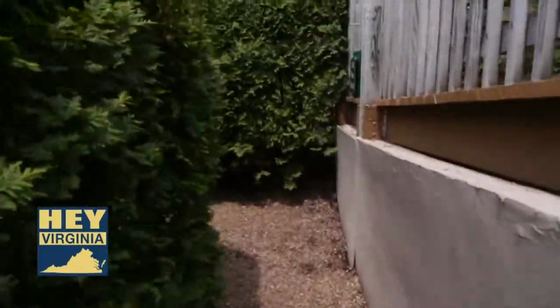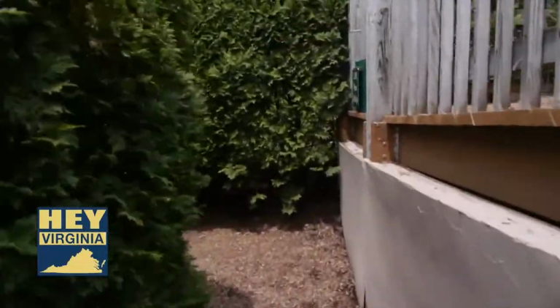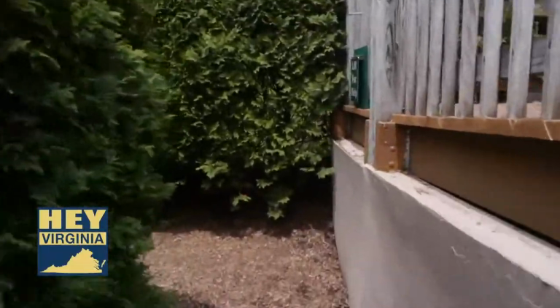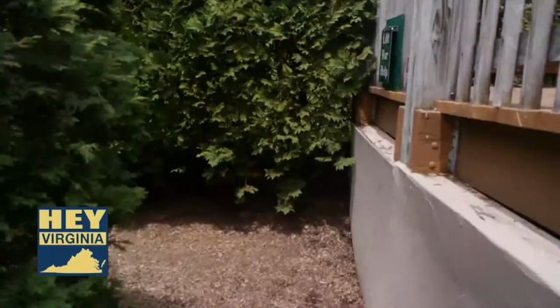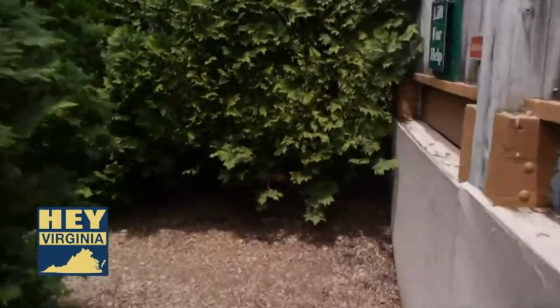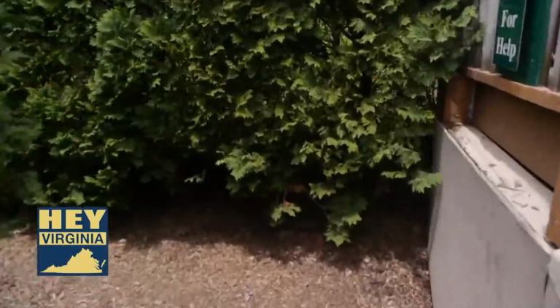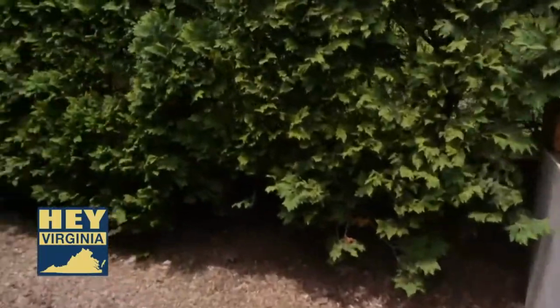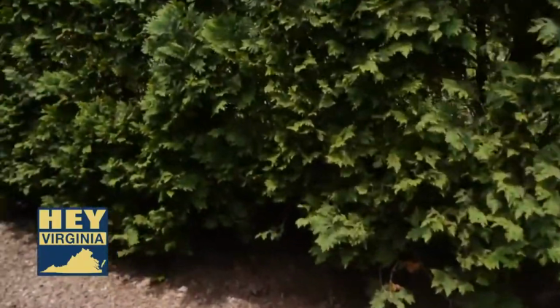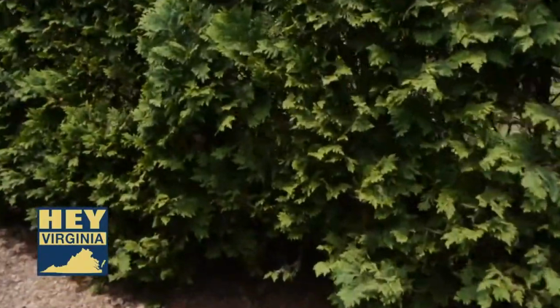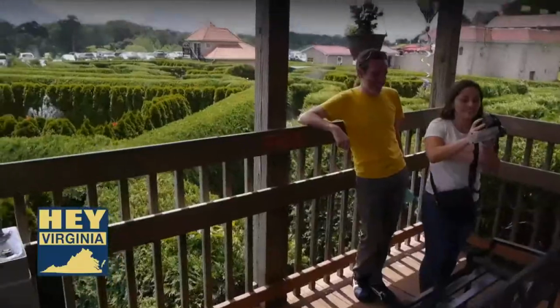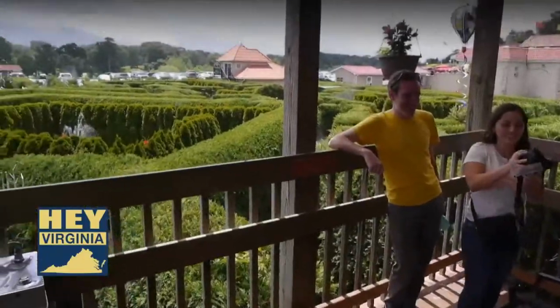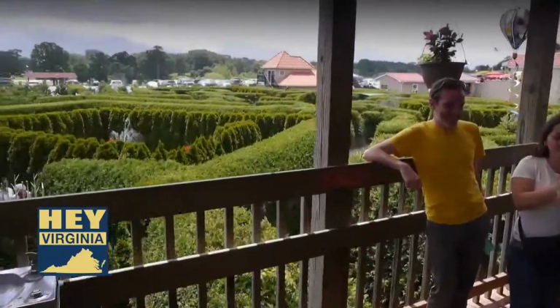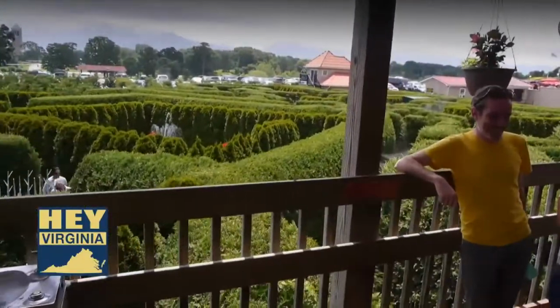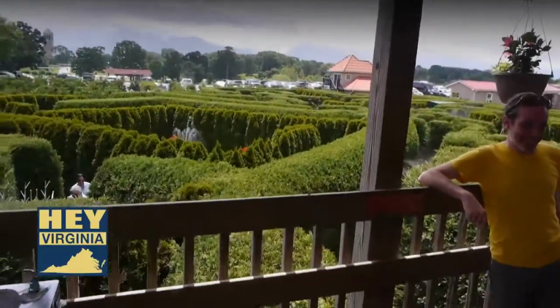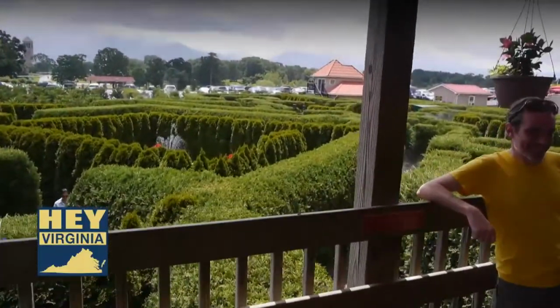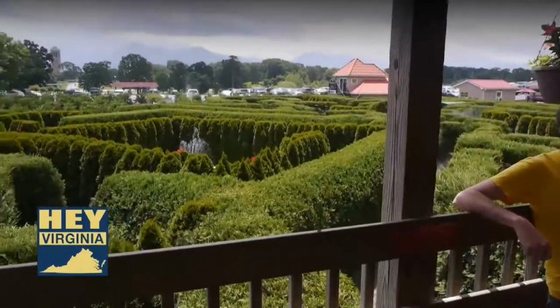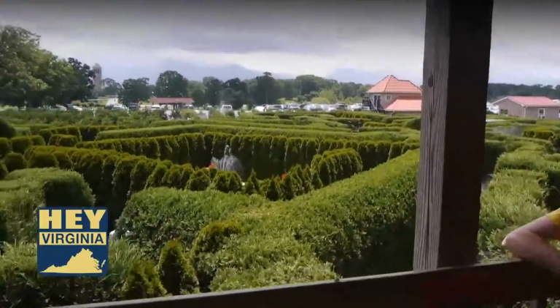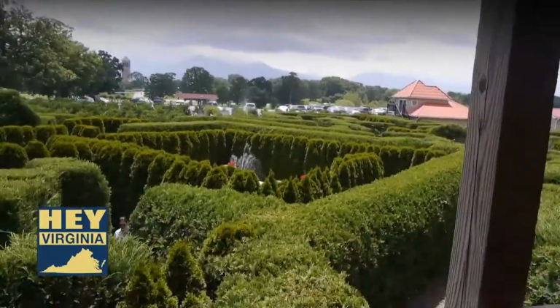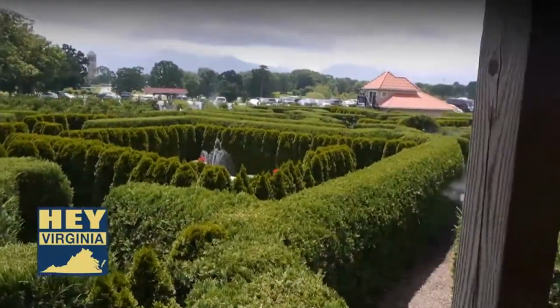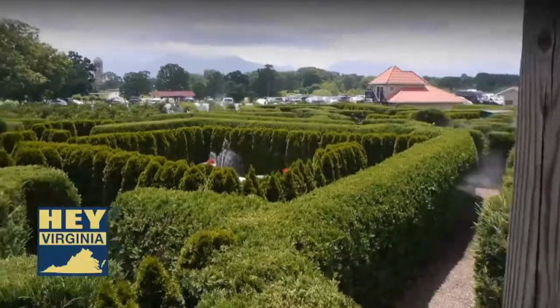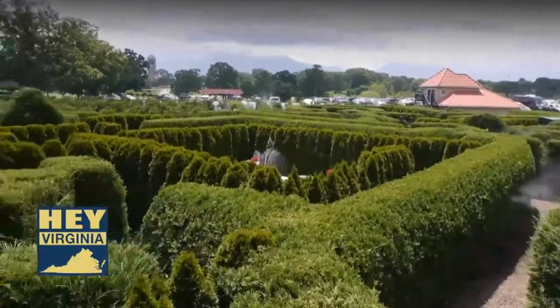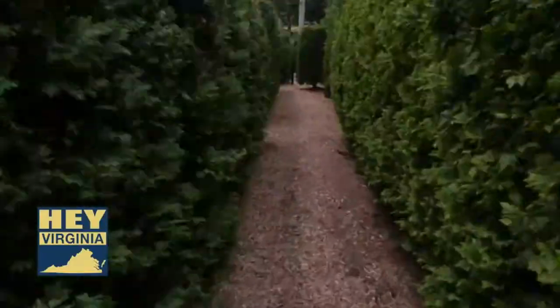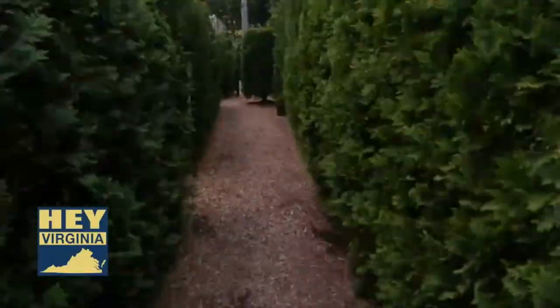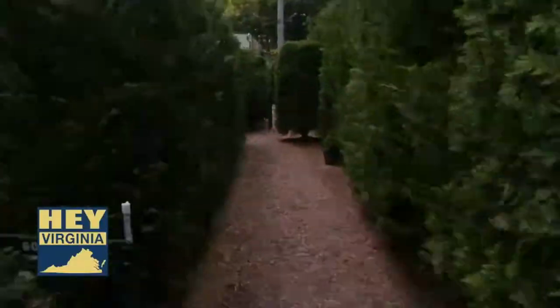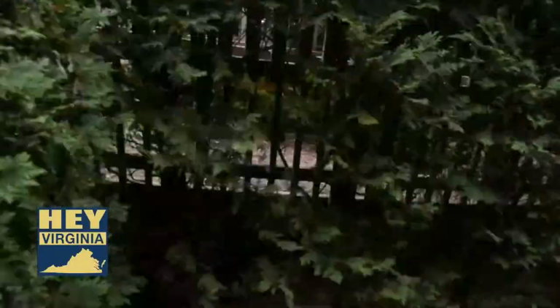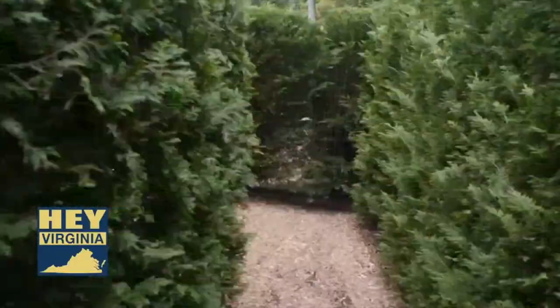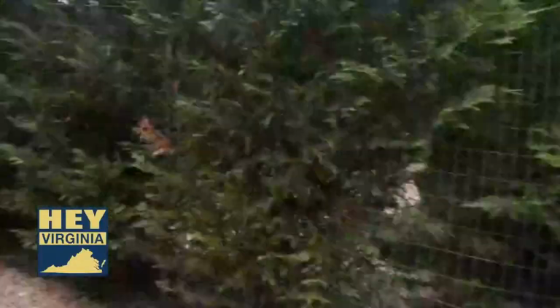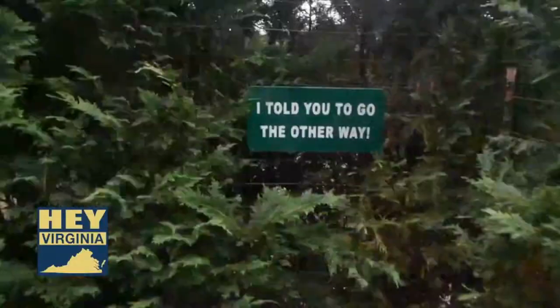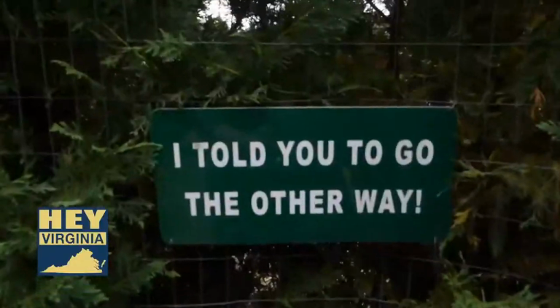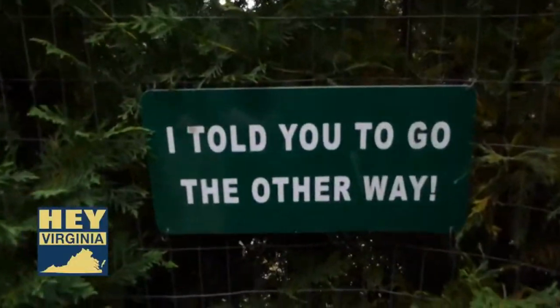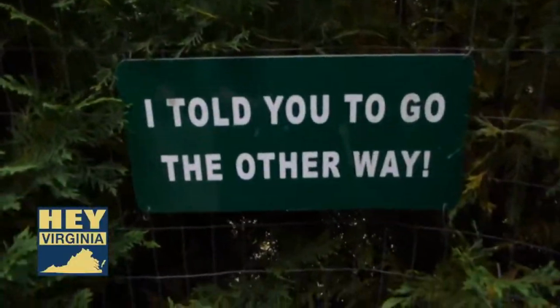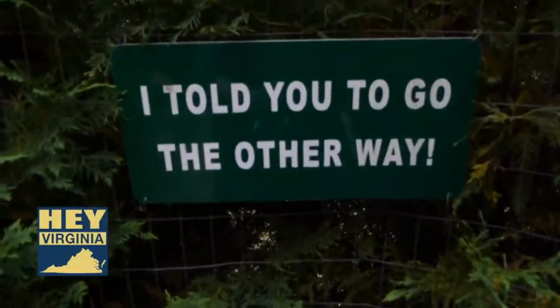Things get even more convoluted because there is a tower which allows the paths of the maze to pass over one another. This once again transports you from one sector of the maze to another.